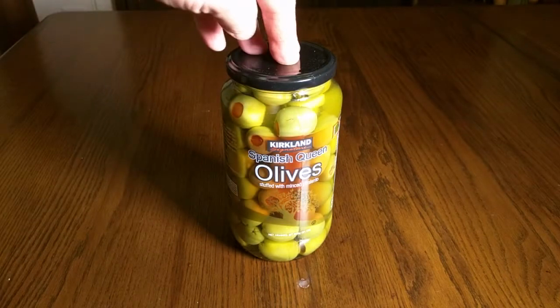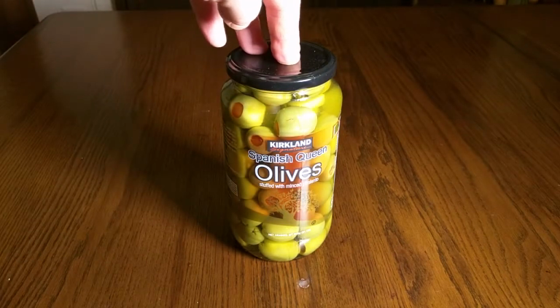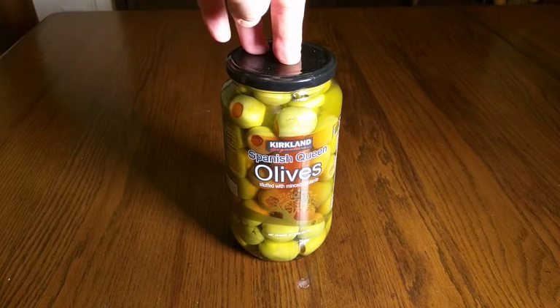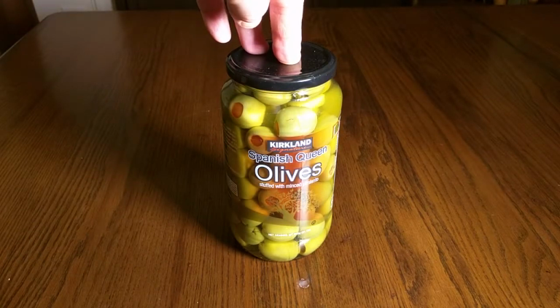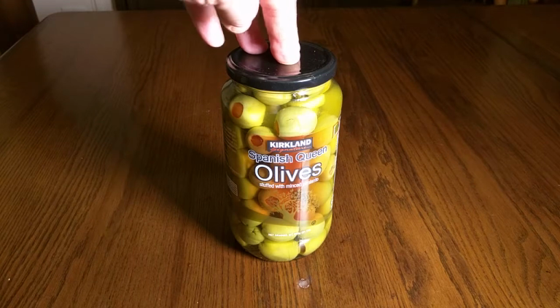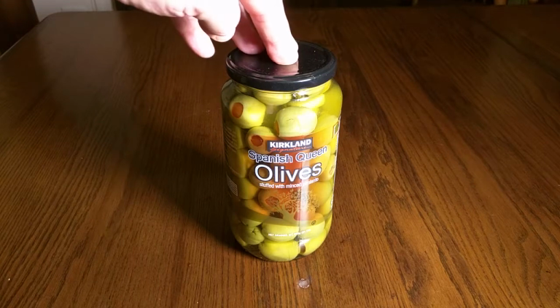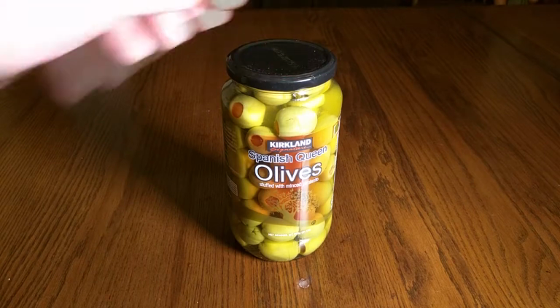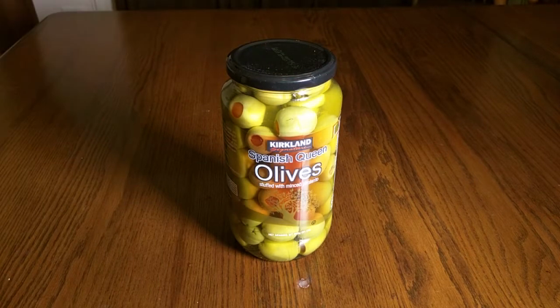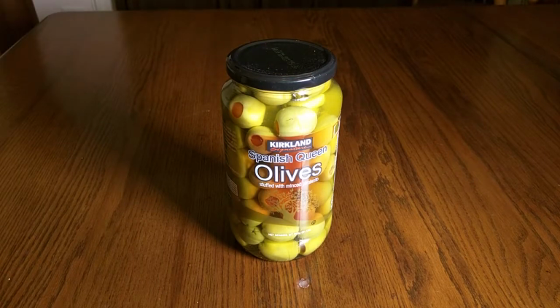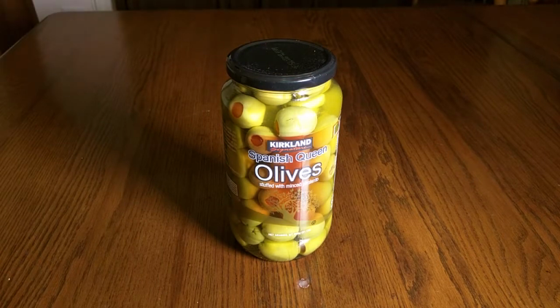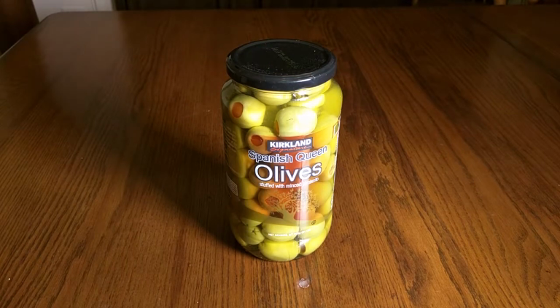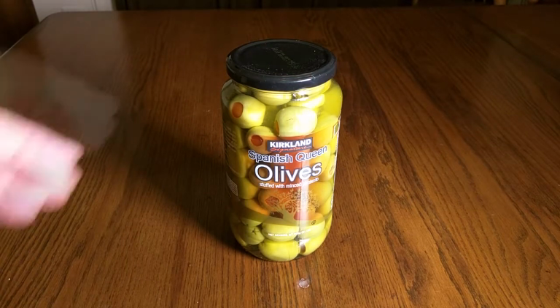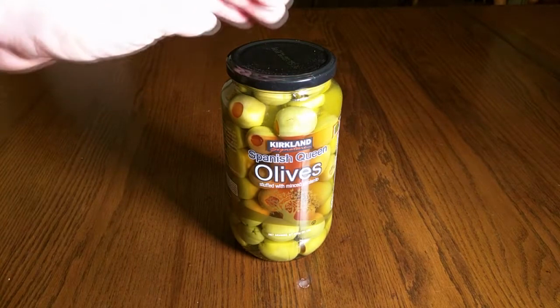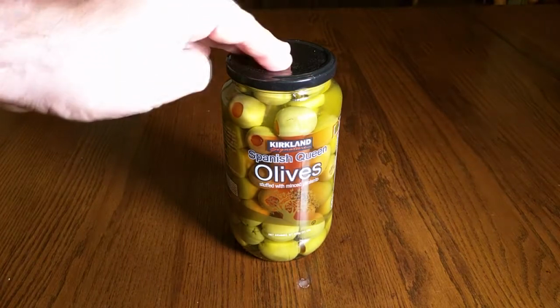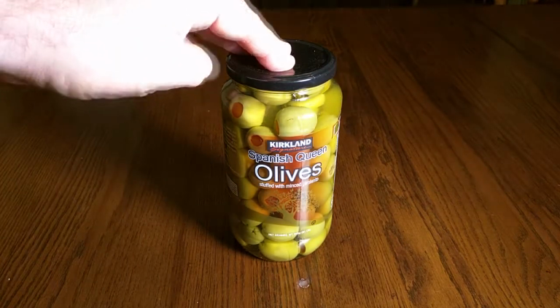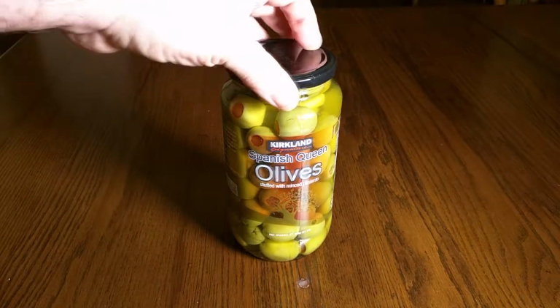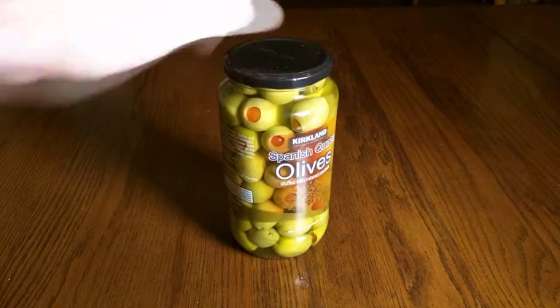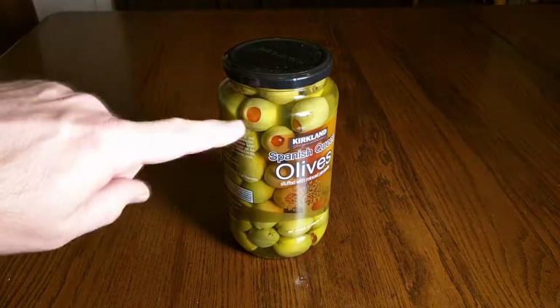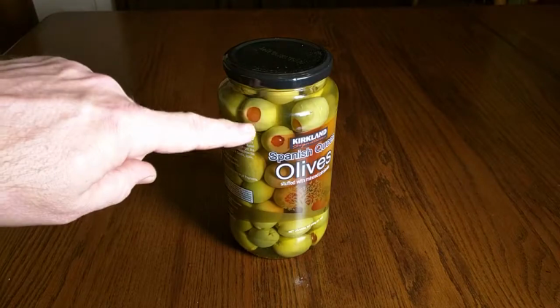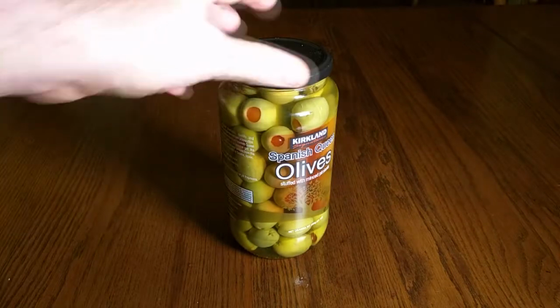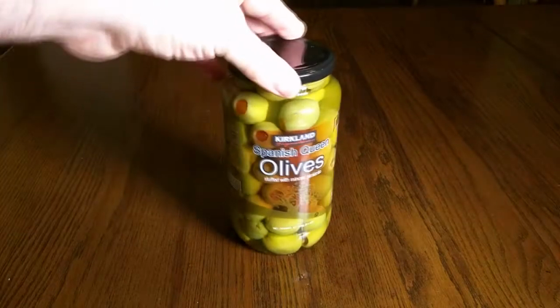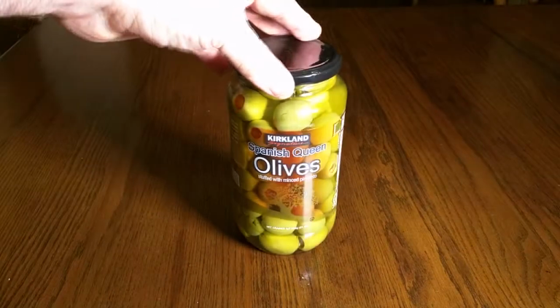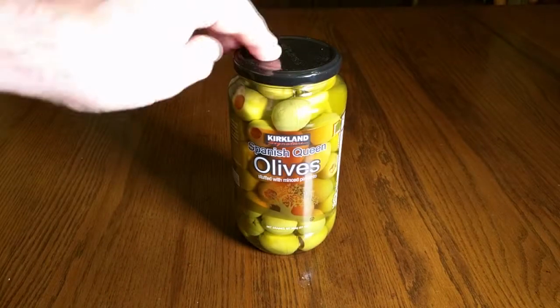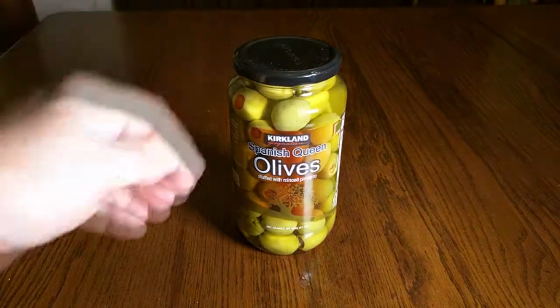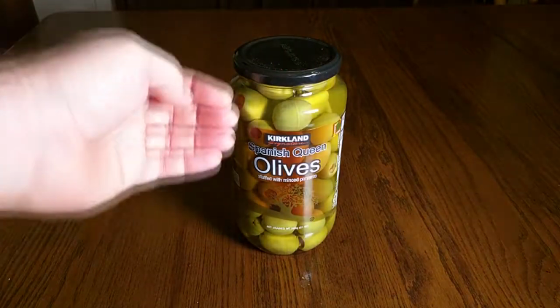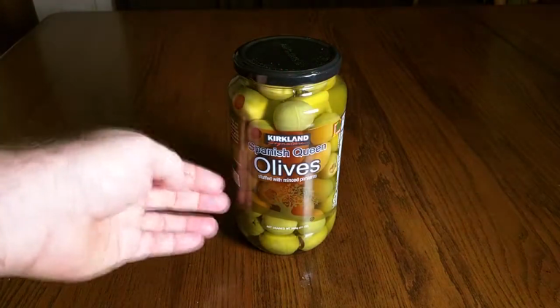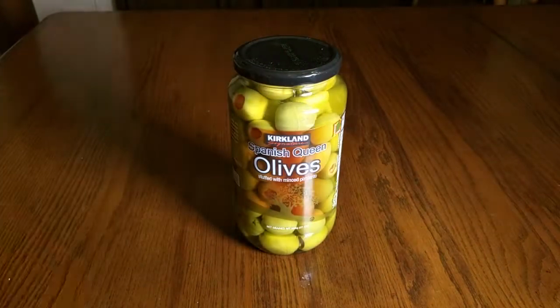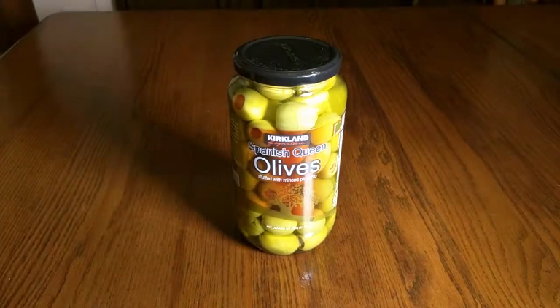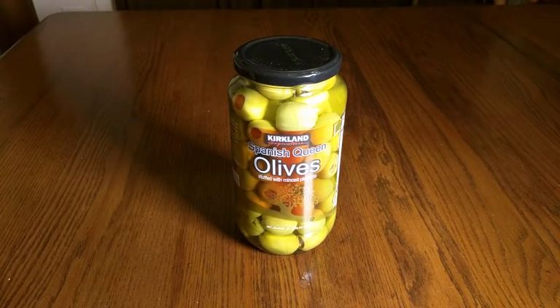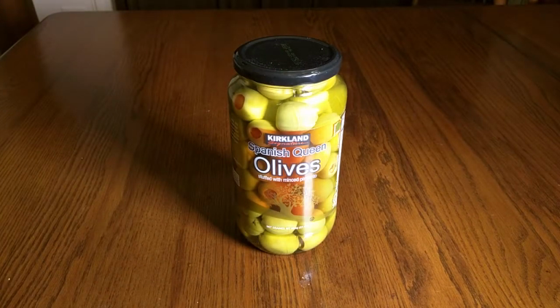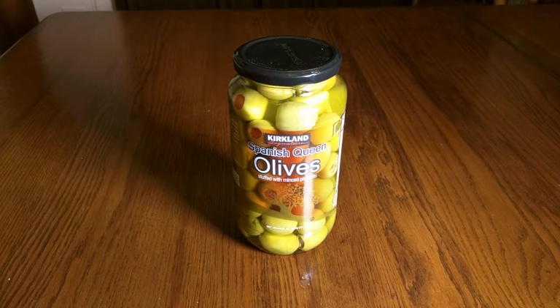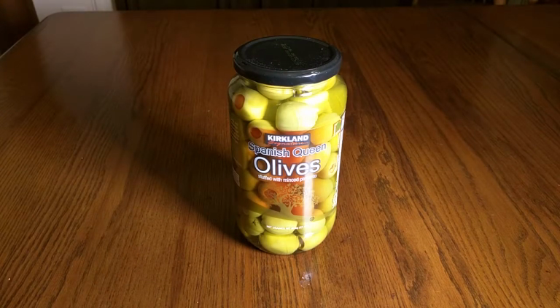I tried these a couple years ago and I really like them because they're very large size. They're stuffed with pimentos inside them and in a nice brine. Now I'll show you what they look like.